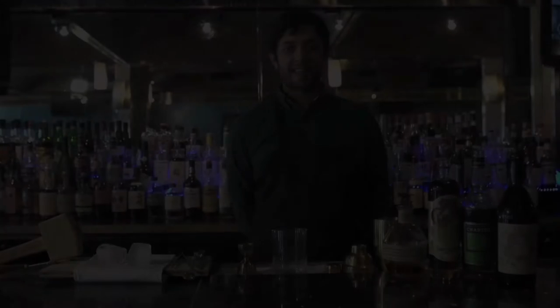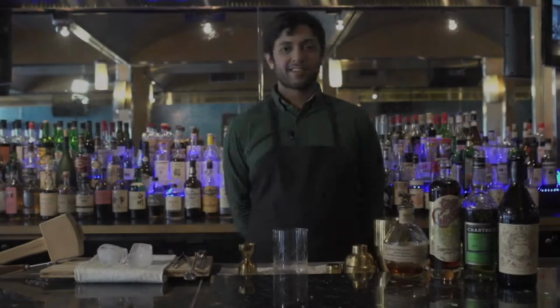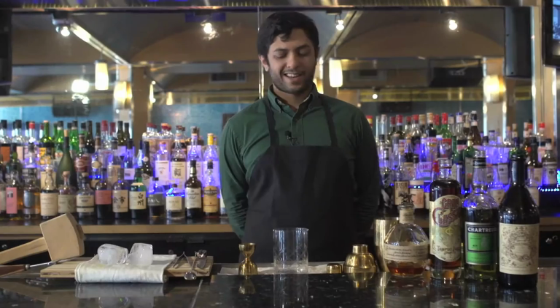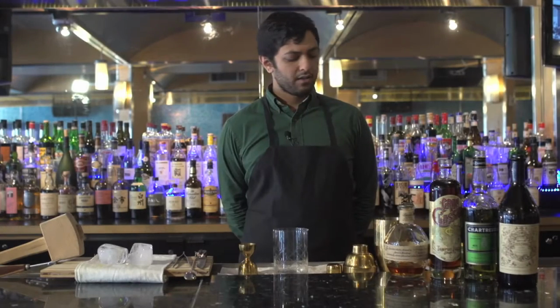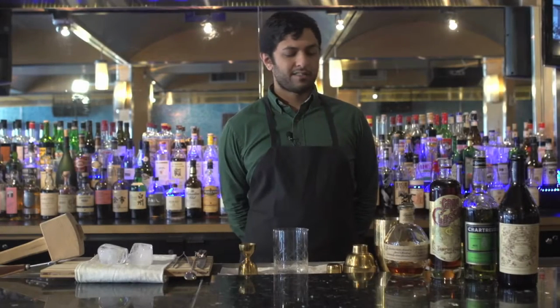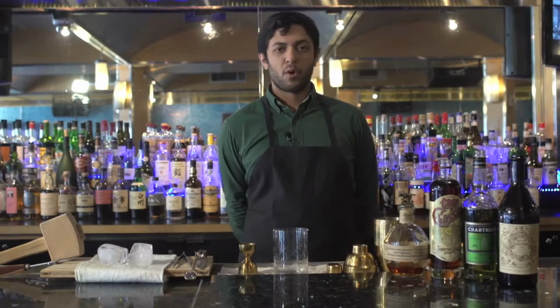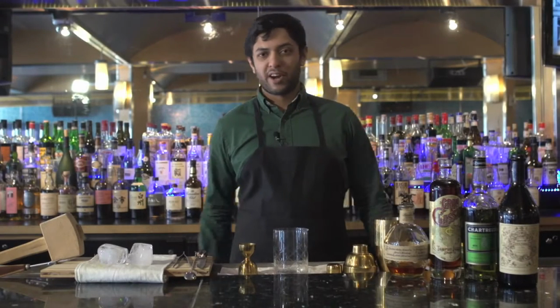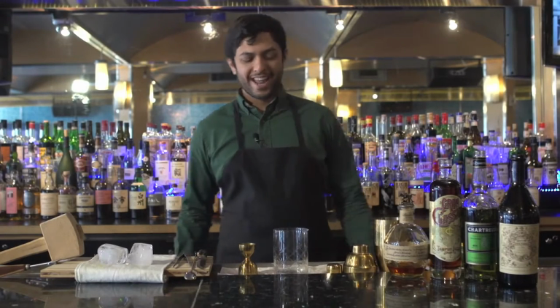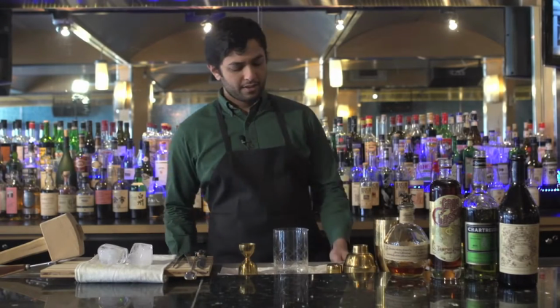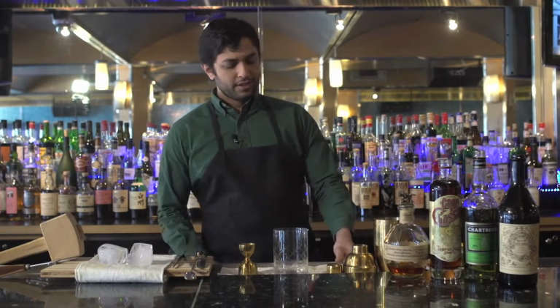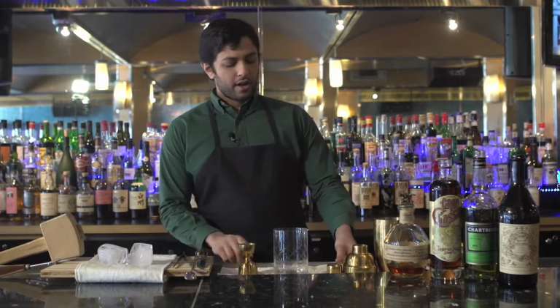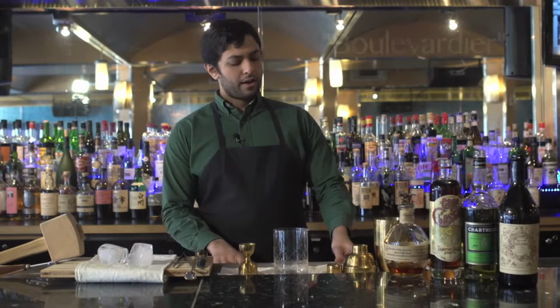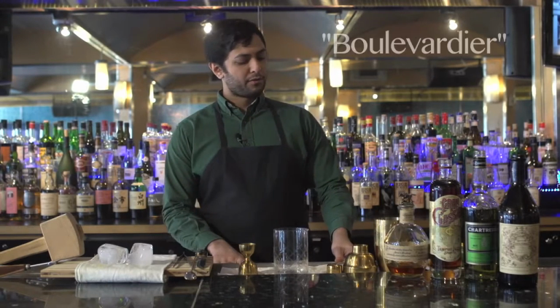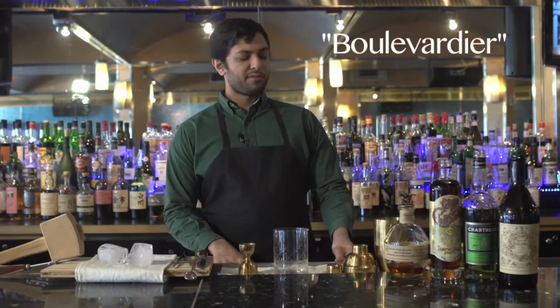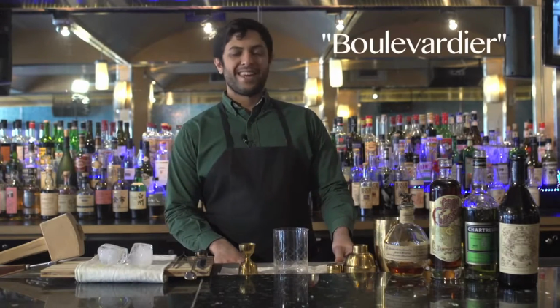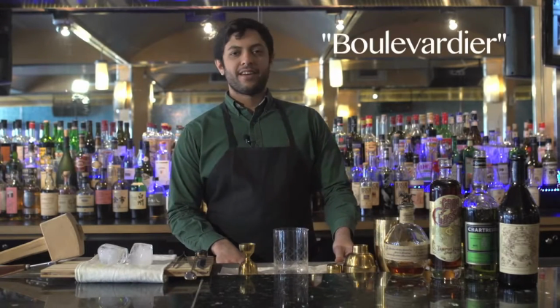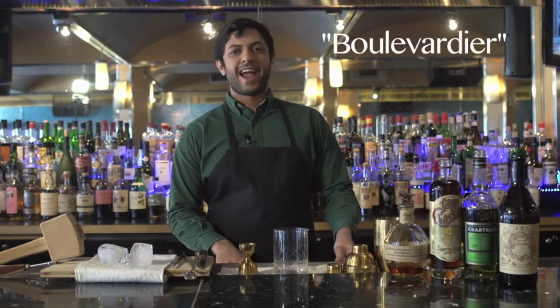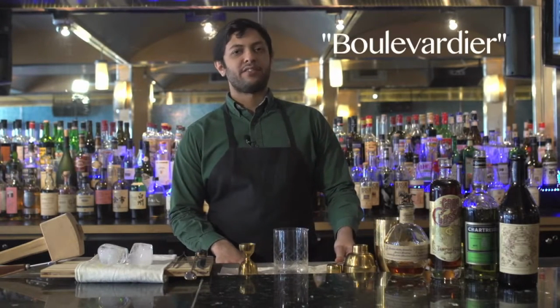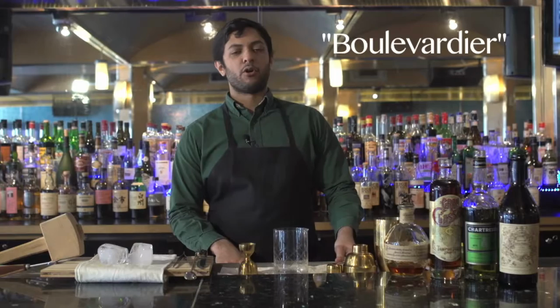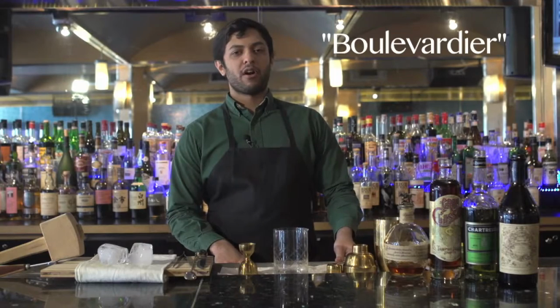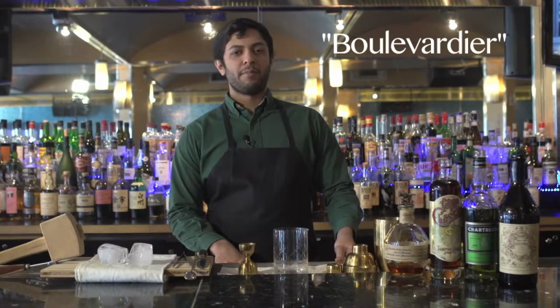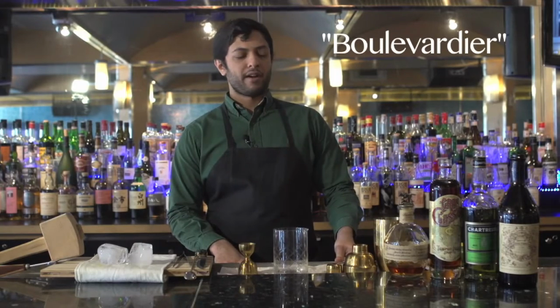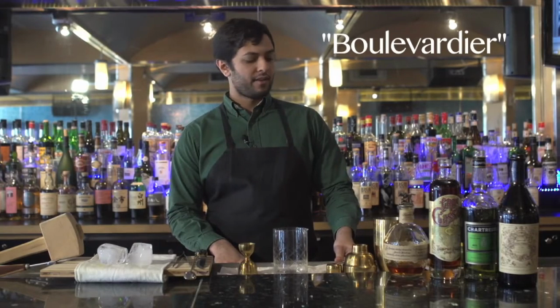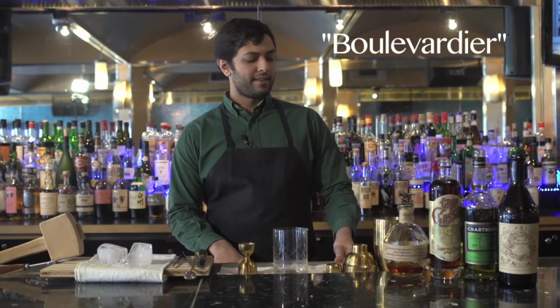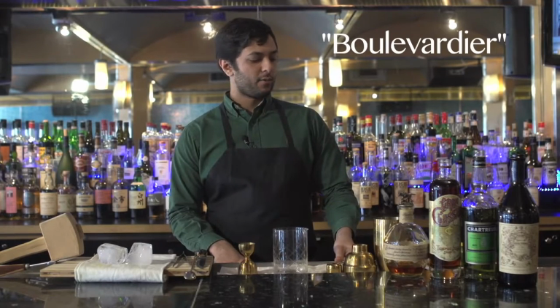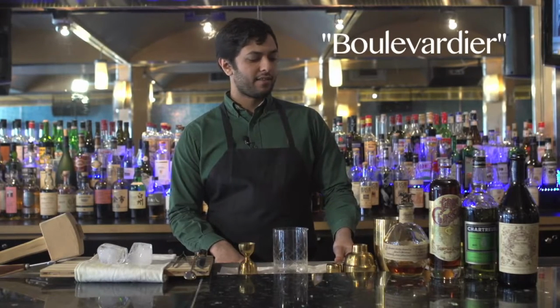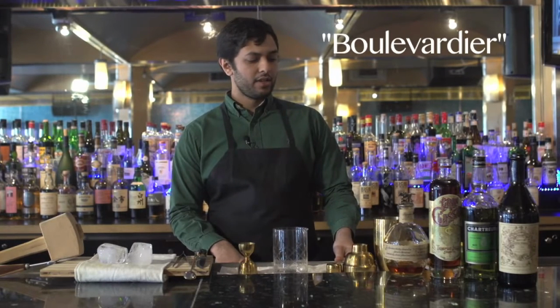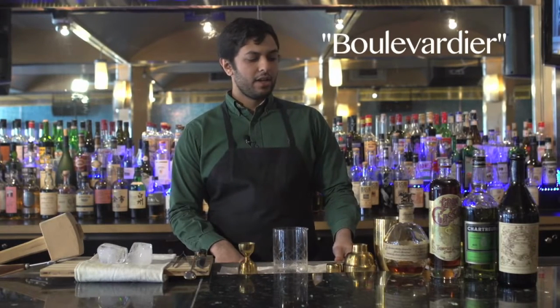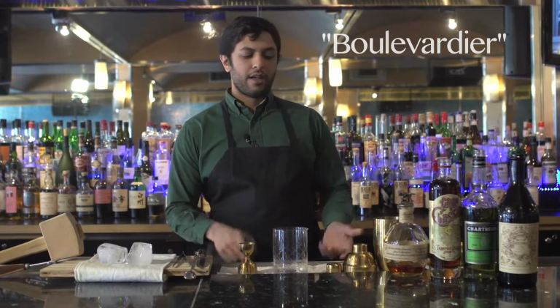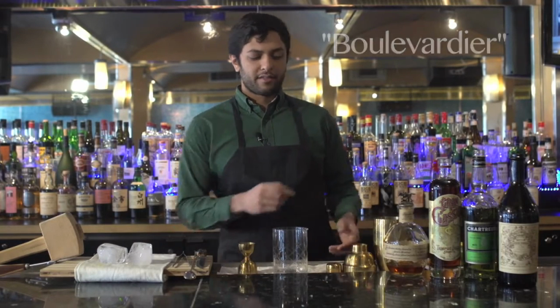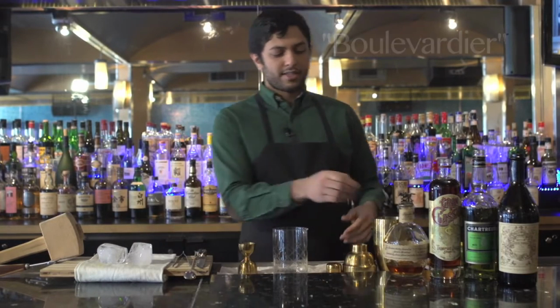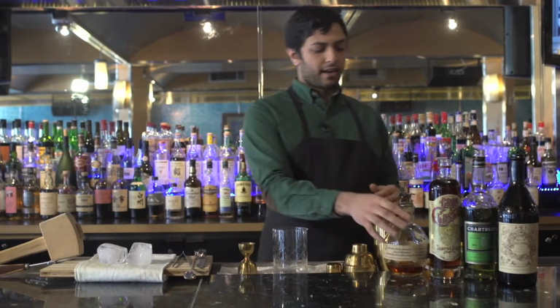This next cocktail is the Boulevardier. It was first made in Harry's New York bar in Paris in 1927. This is our take.